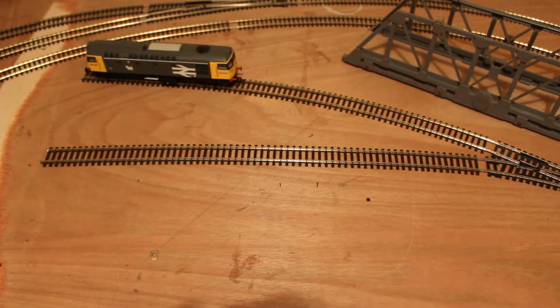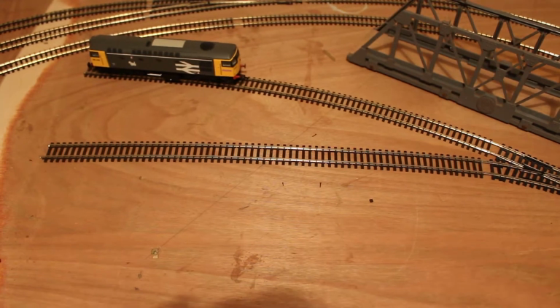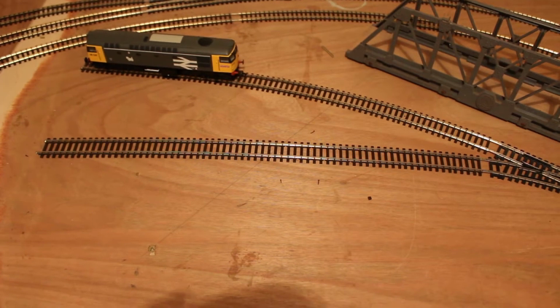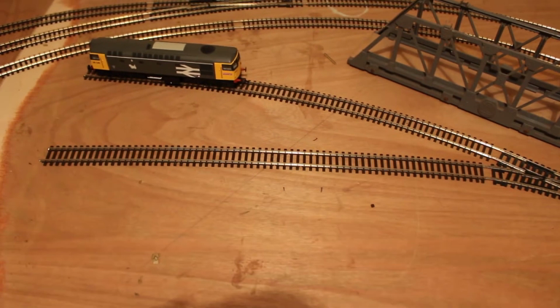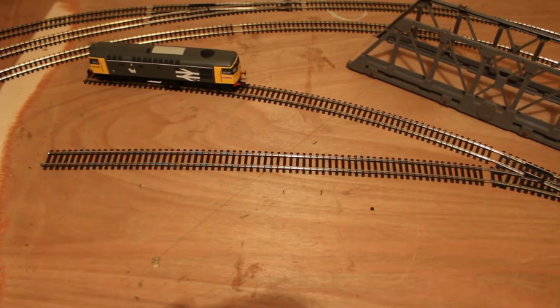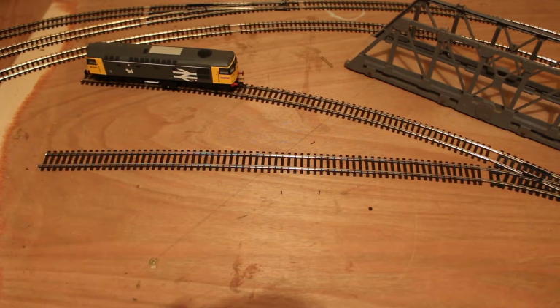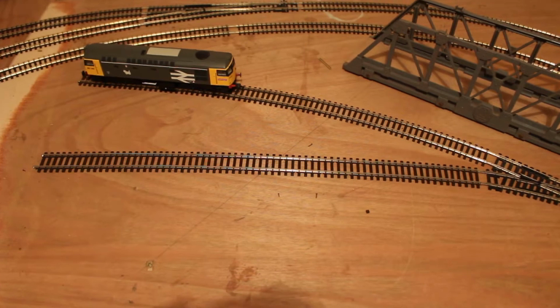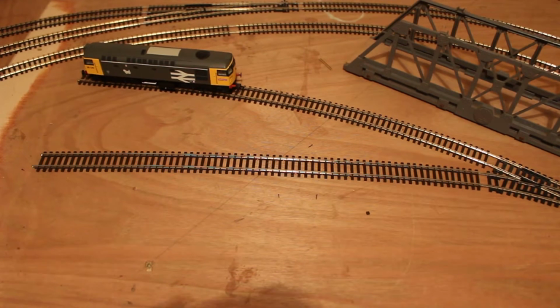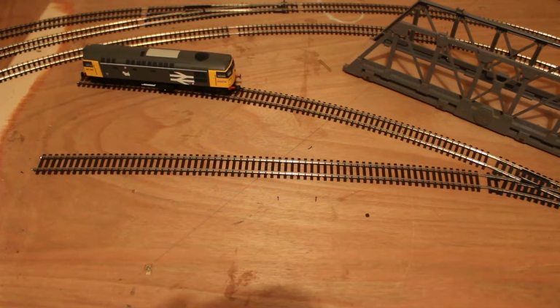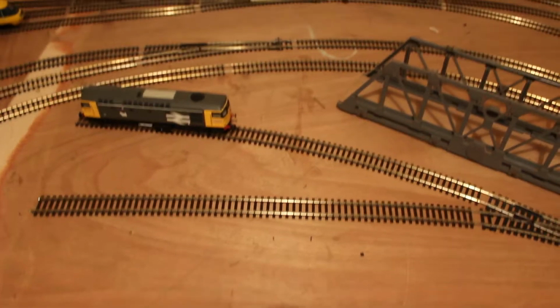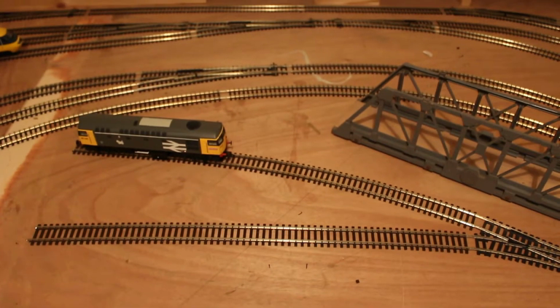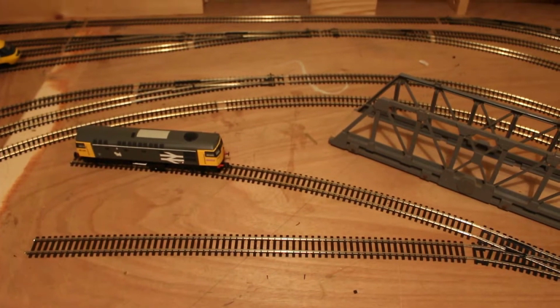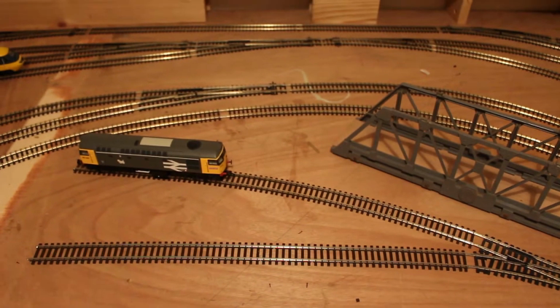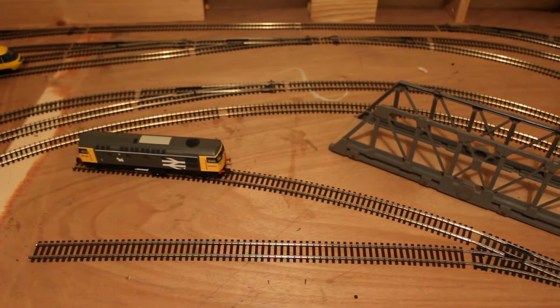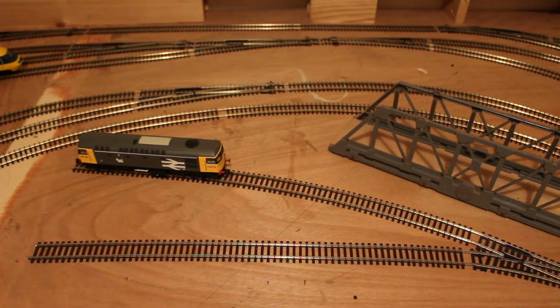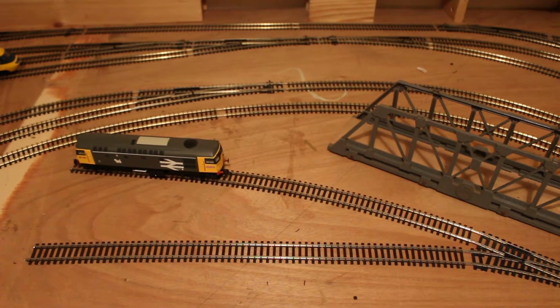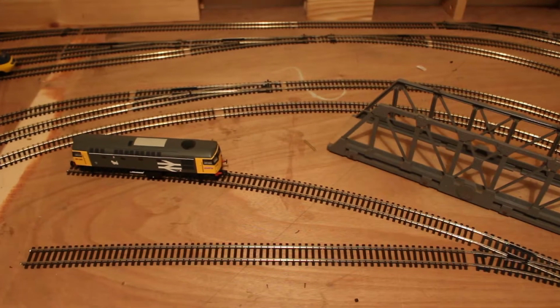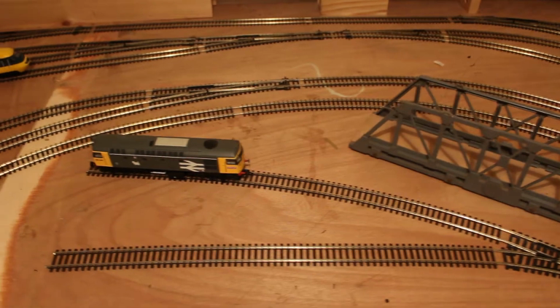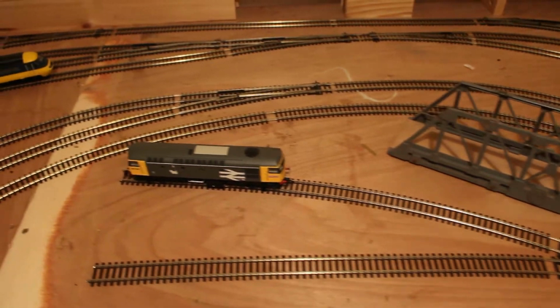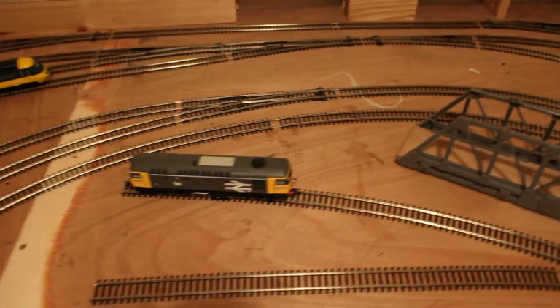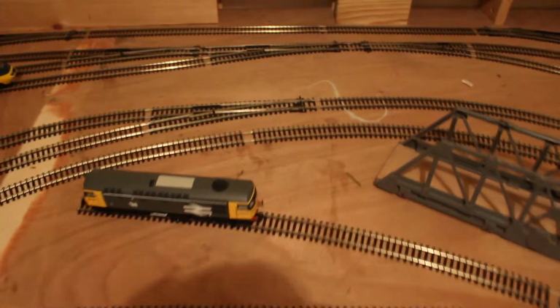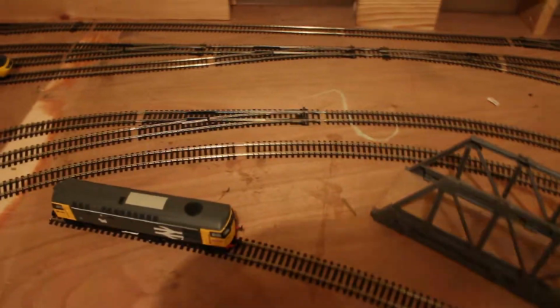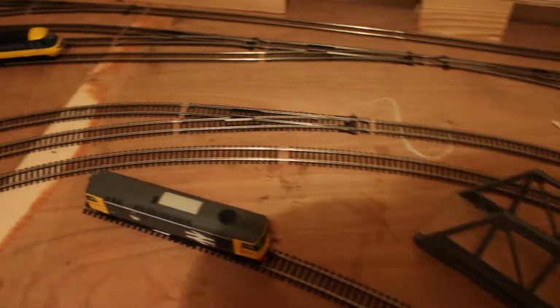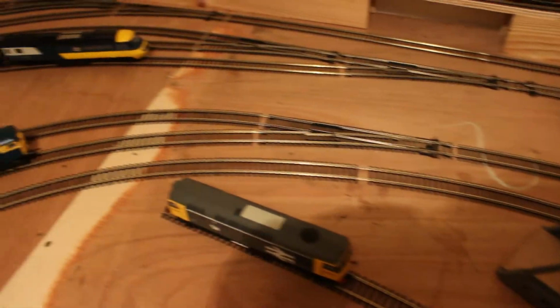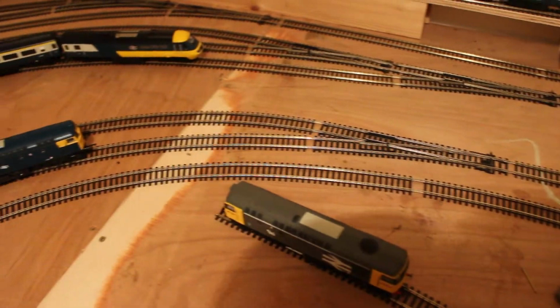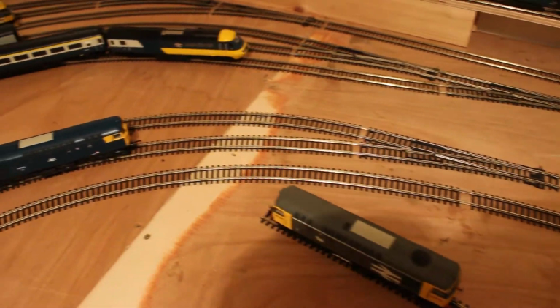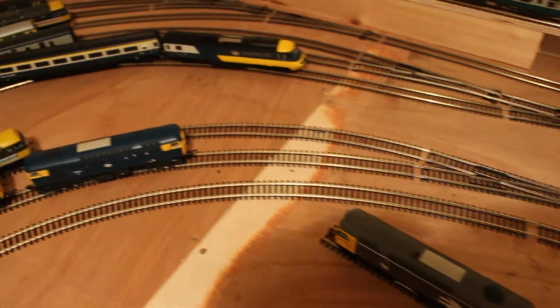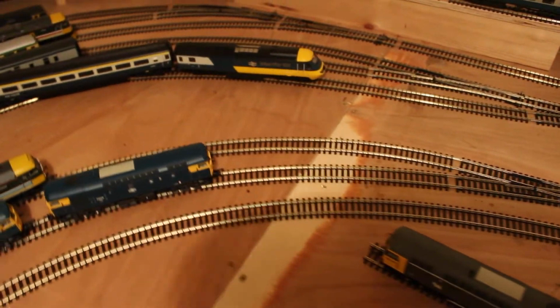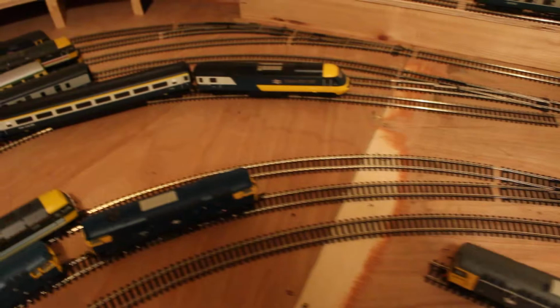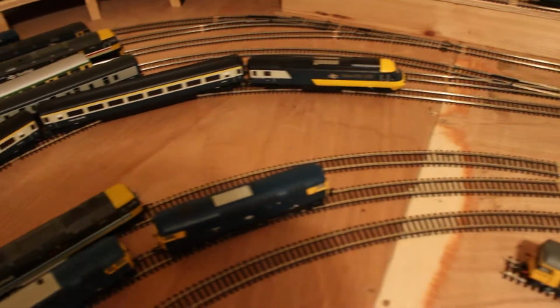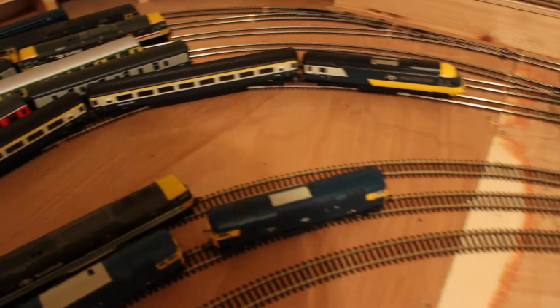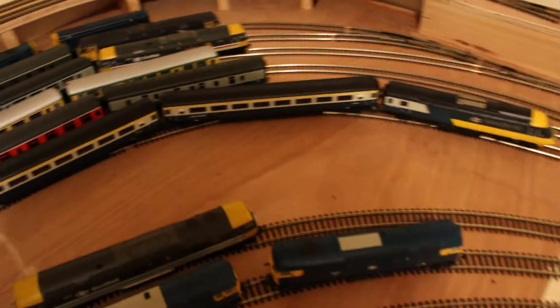Hello everyone, welcome back to Fur Park. Quick layout update: I've finished laying all of the lower level track. As you can see, the double track main line goes into a six-row fiddle yard at the rear.